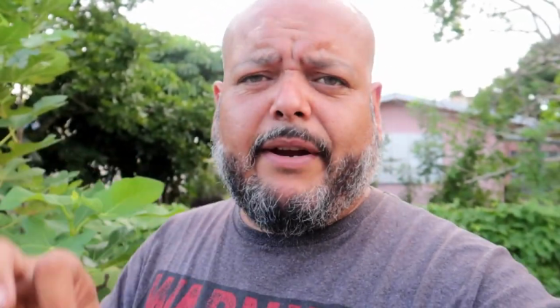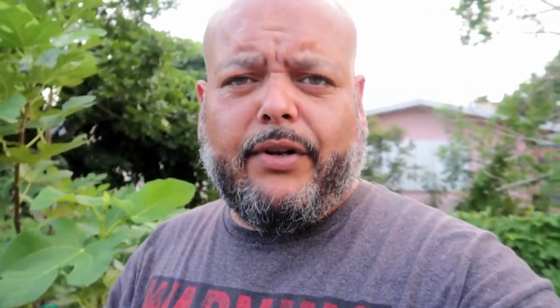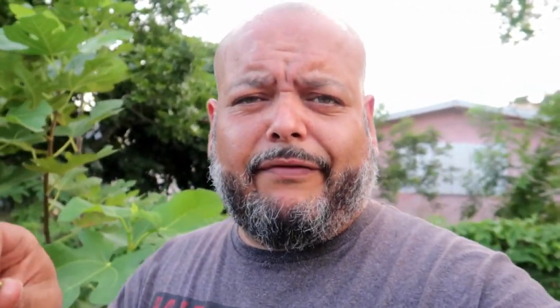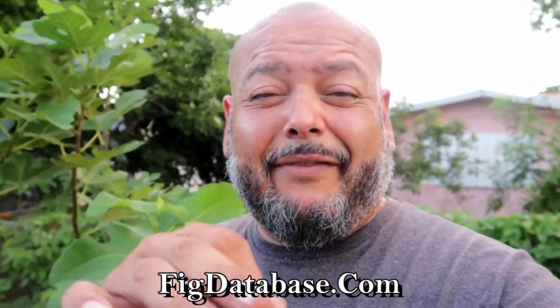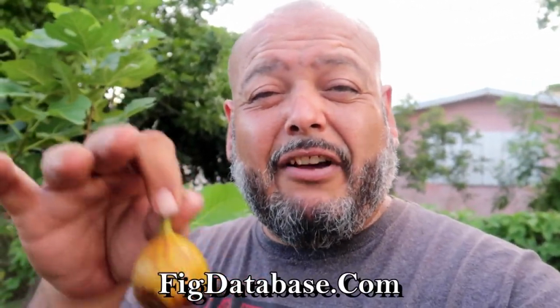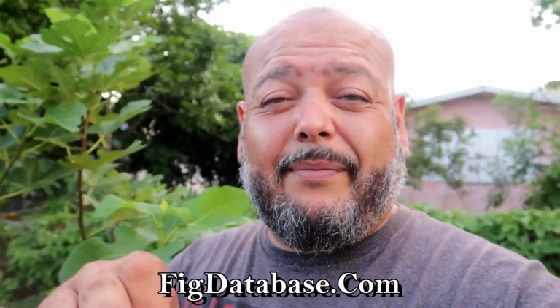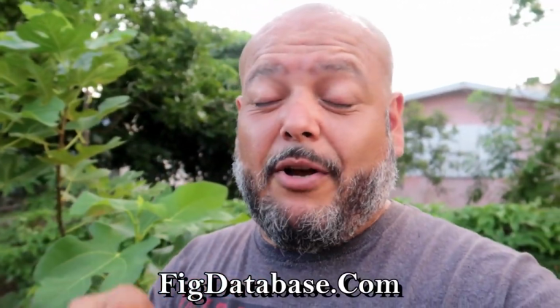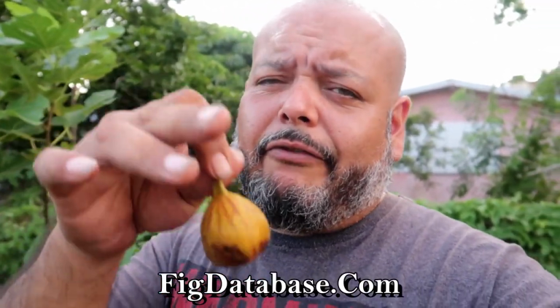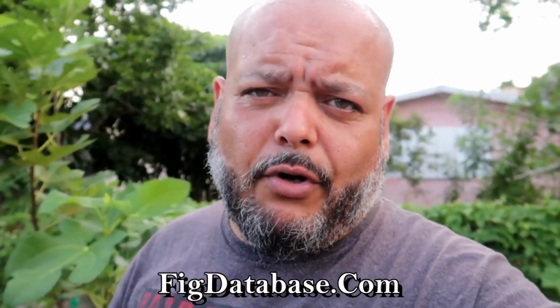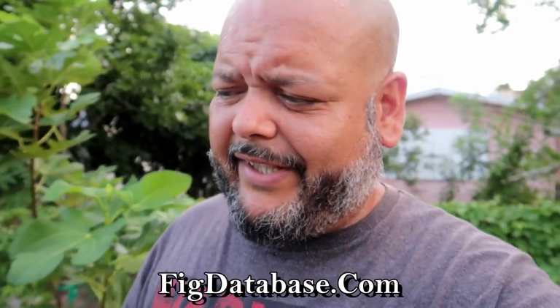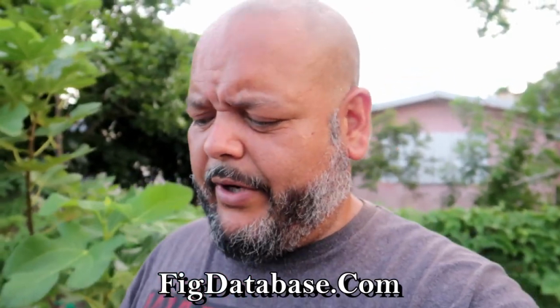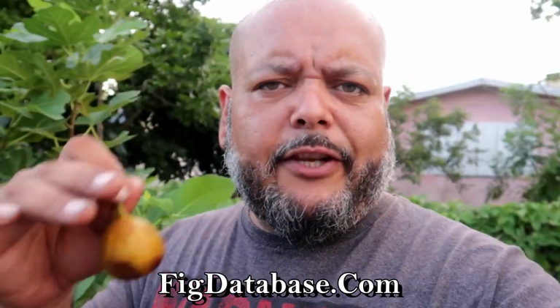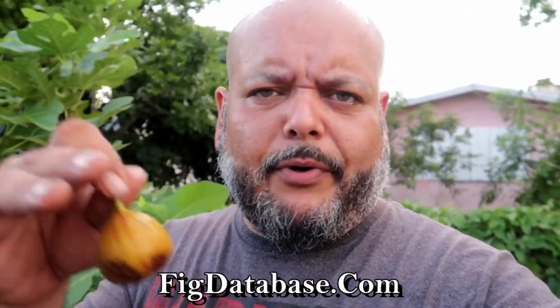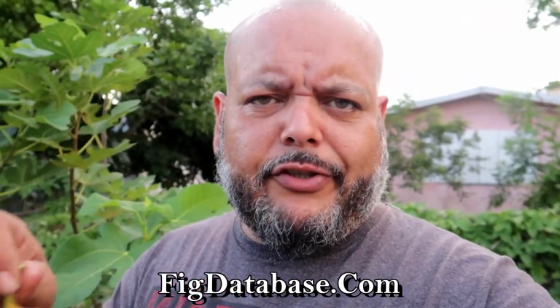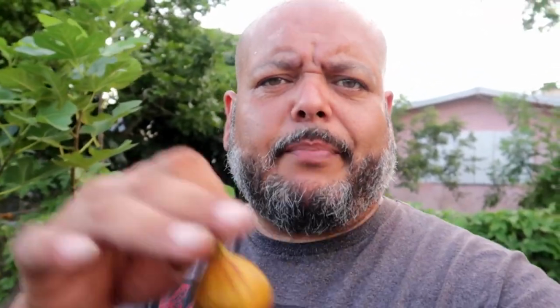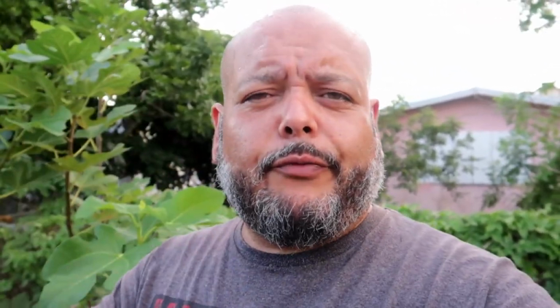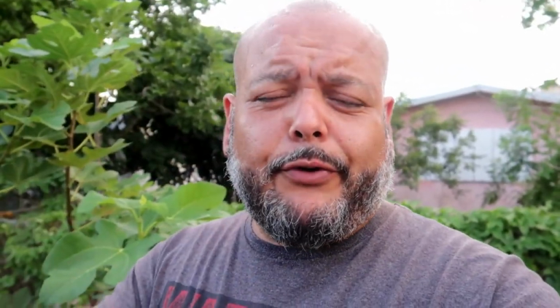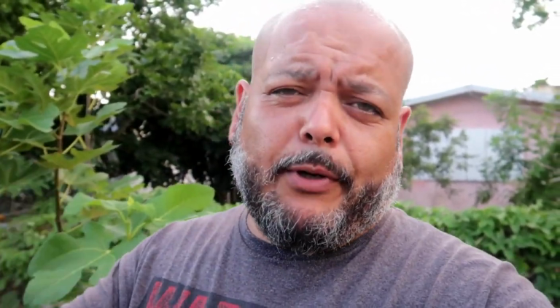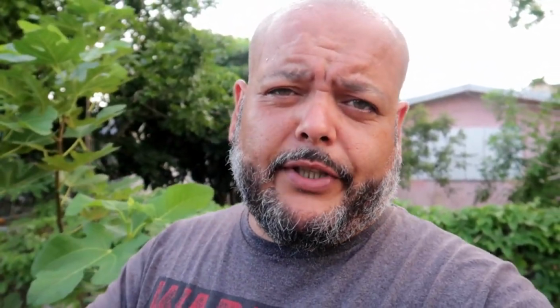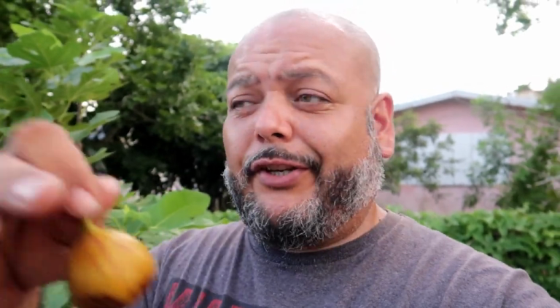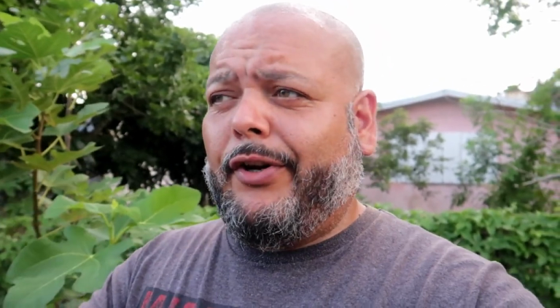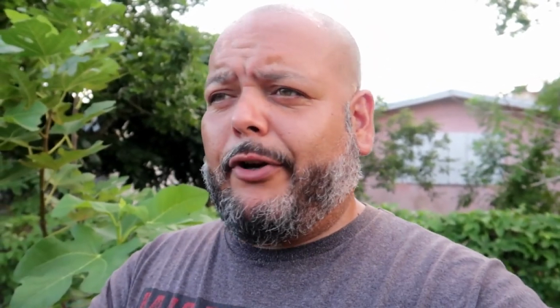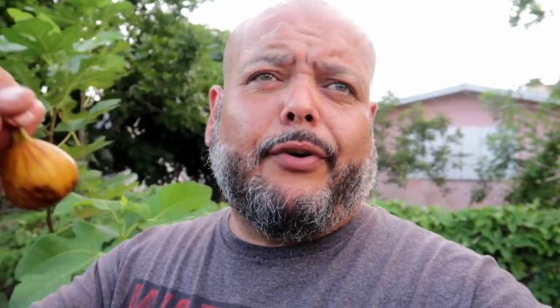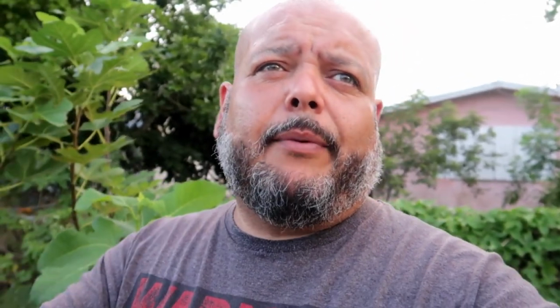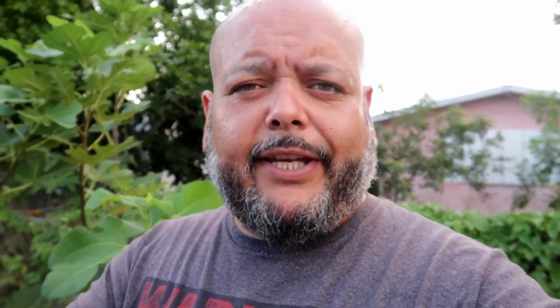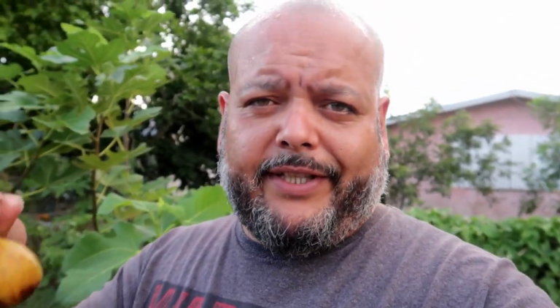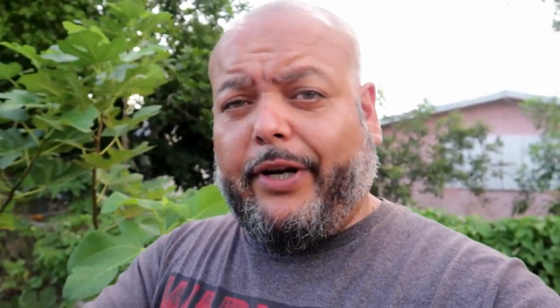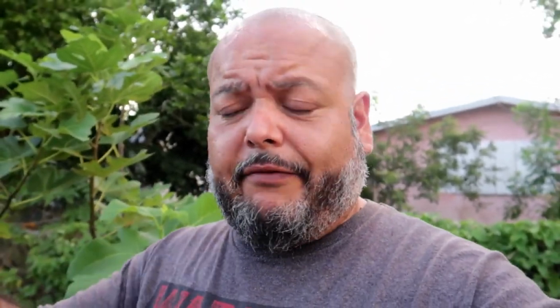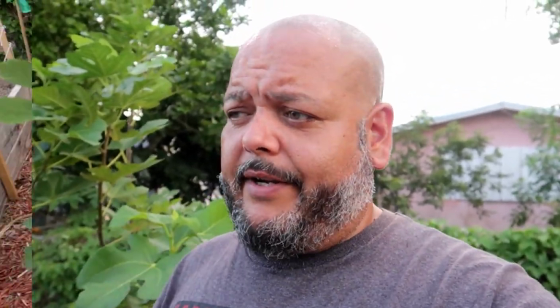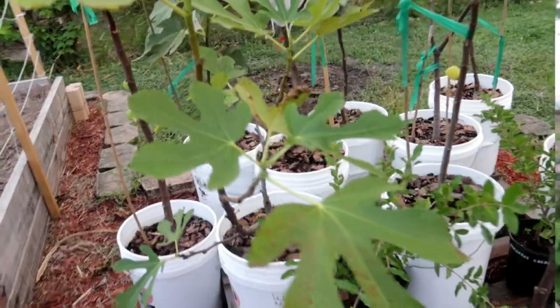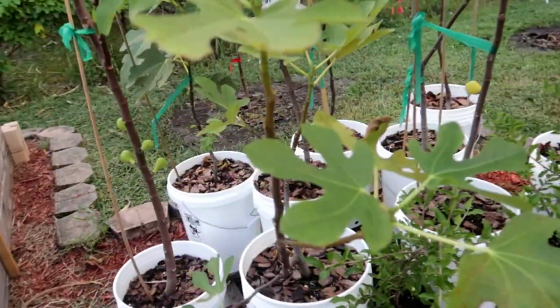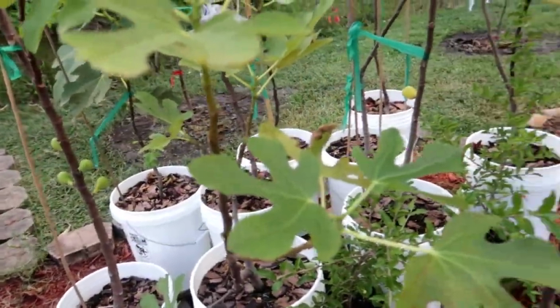You're gonna see the pictures on figdatabase.com and you're gonna see my review on there. If you haven't checked out figdatabase.com, don't forget to go and visit it real quick. You can drop your pictures, upload your review, your description, your personal opinion on this fig or any other variety.